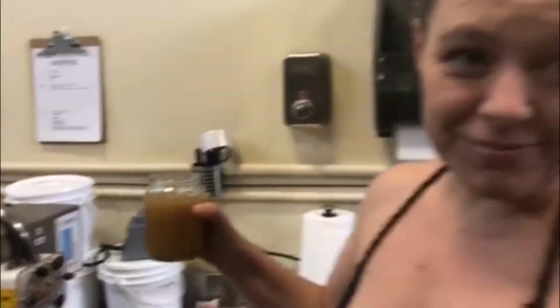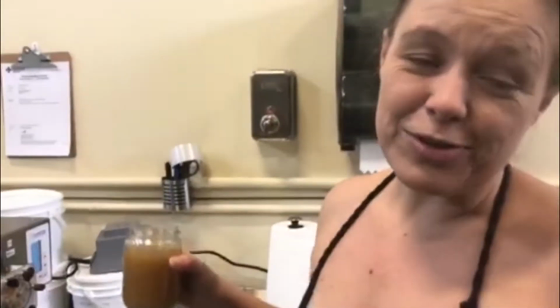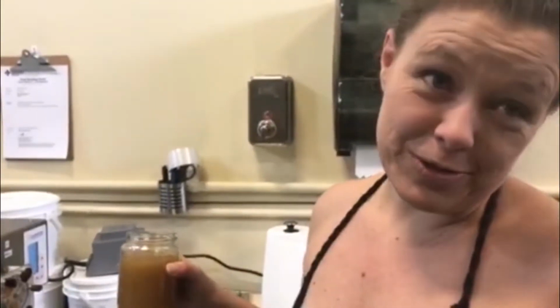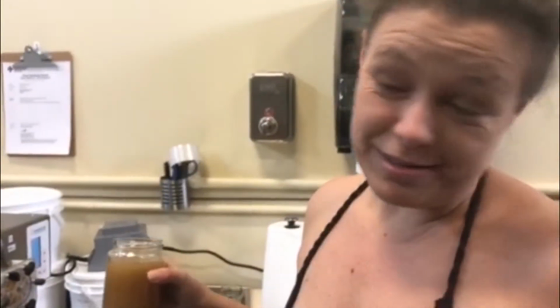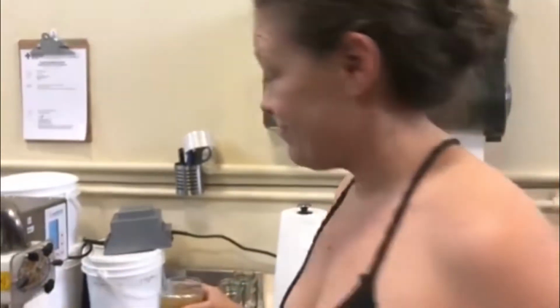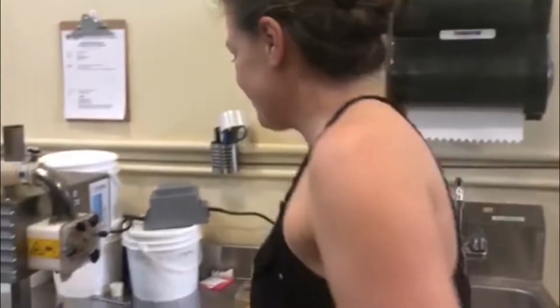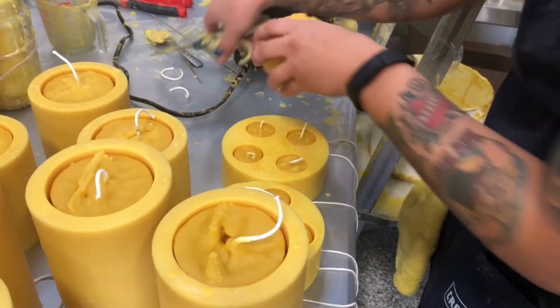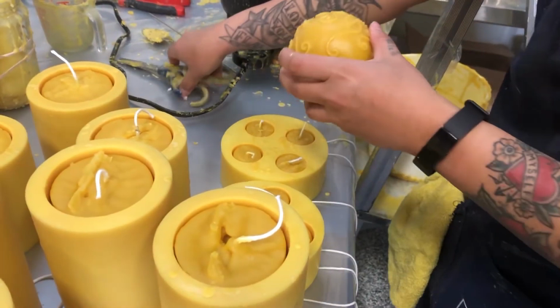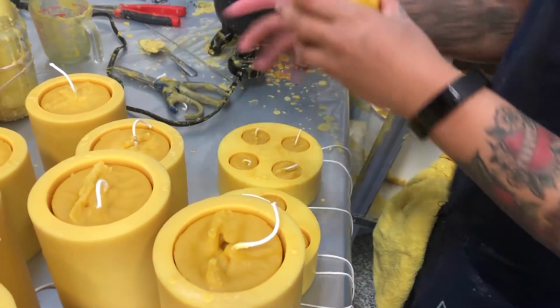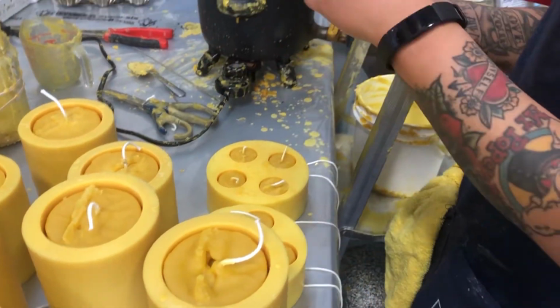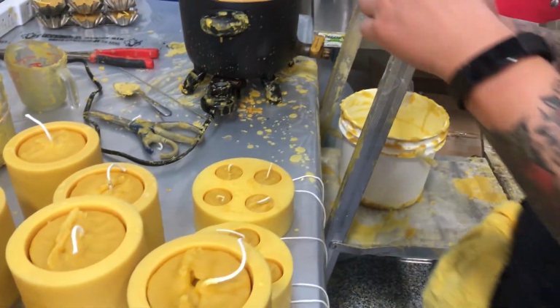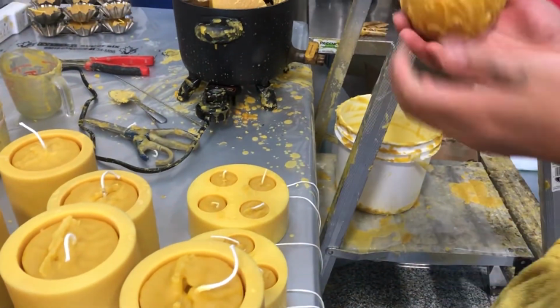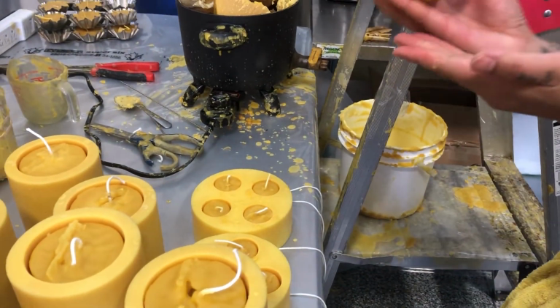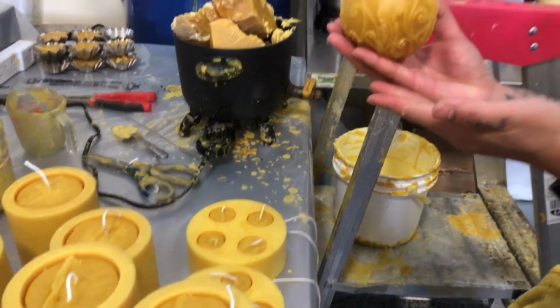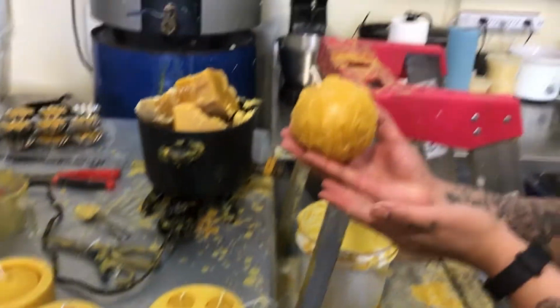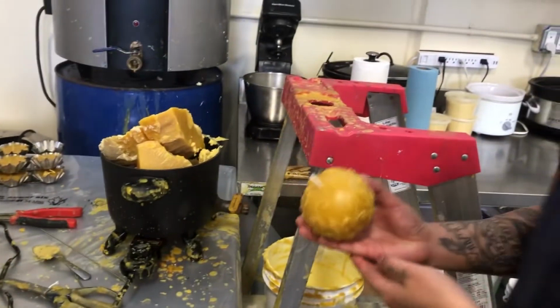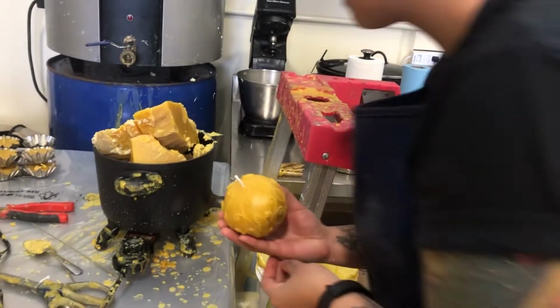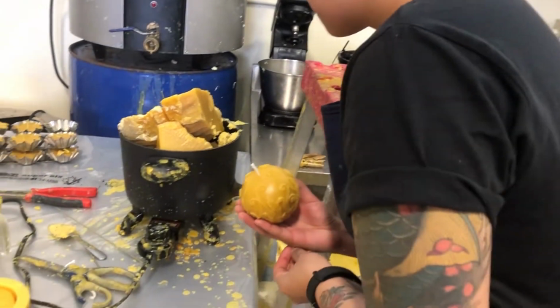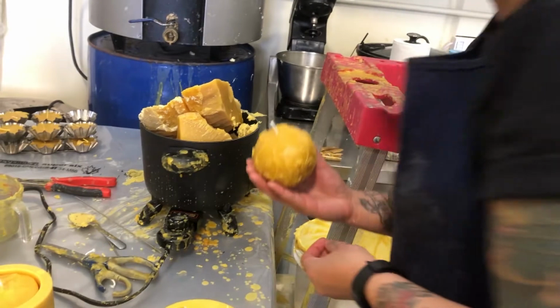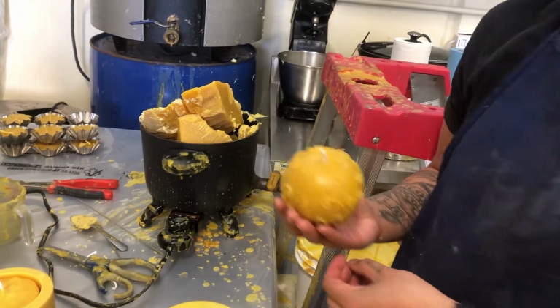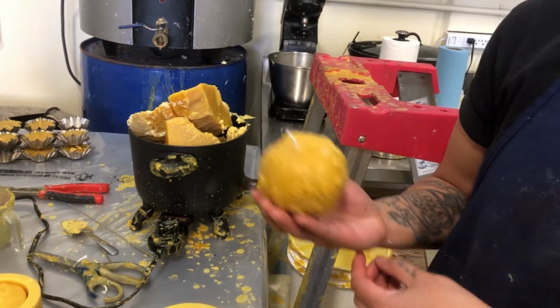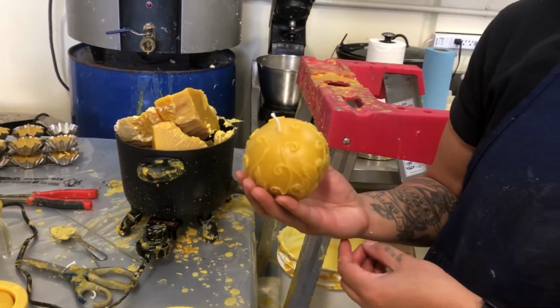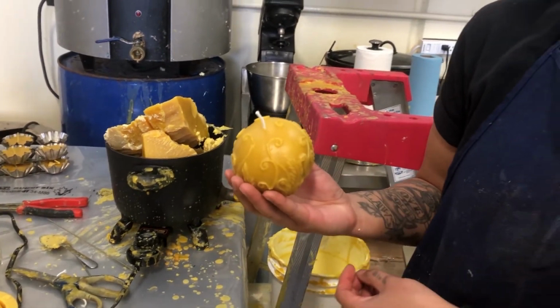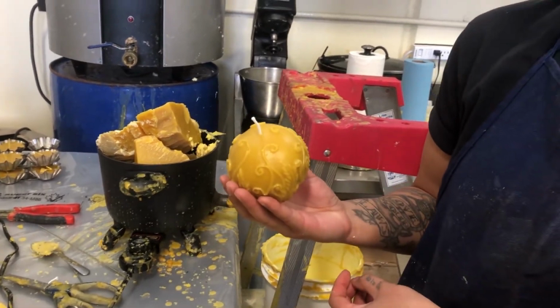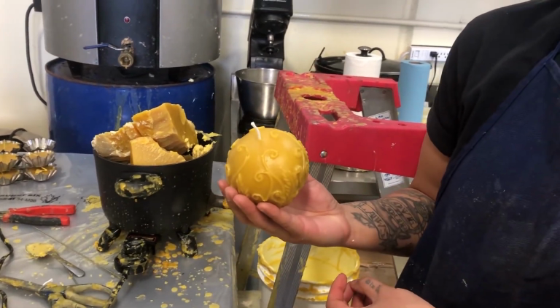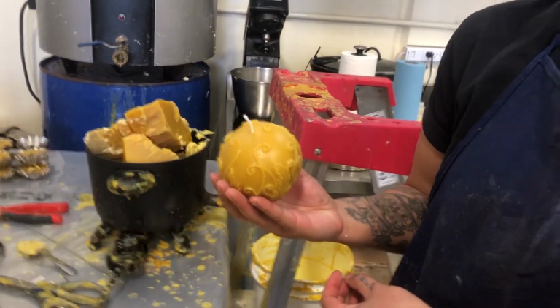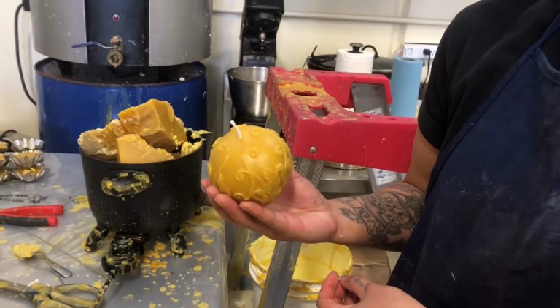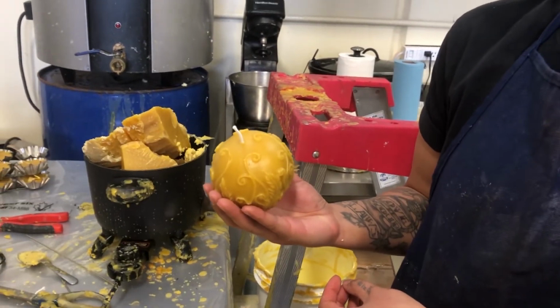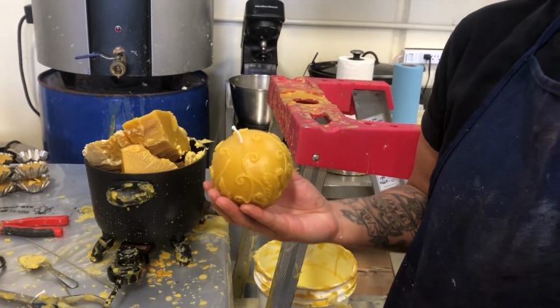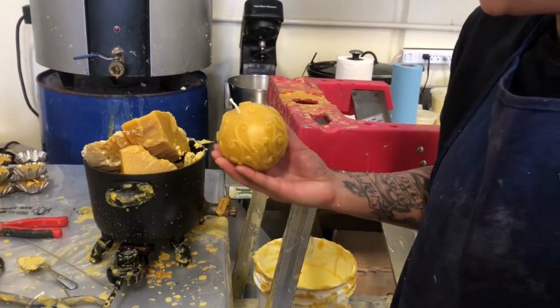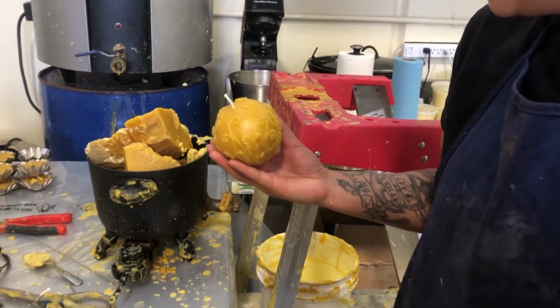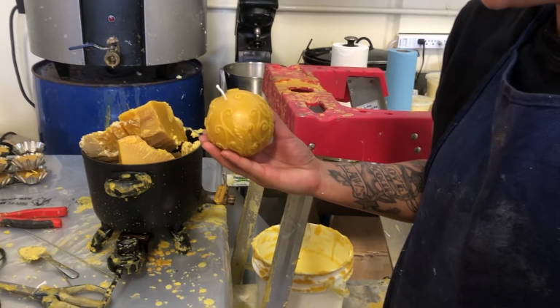Let's do this again. Let's add a little bit of extra love to that wick. We're gonna put some melted wax on there as soon as we remember to actually melt the wax.